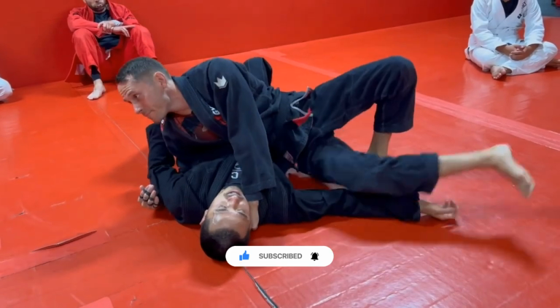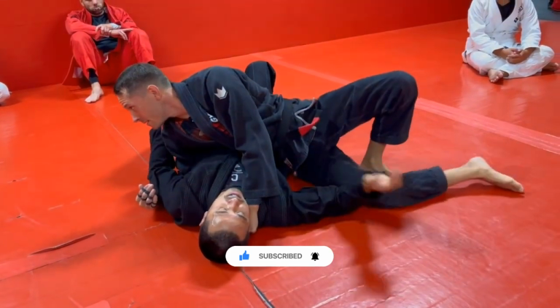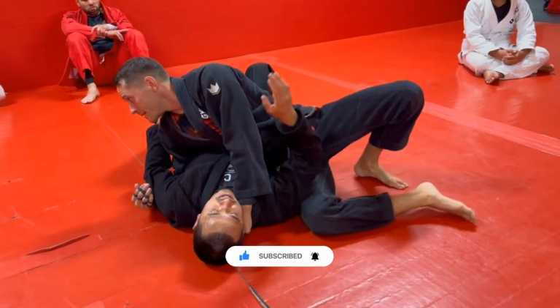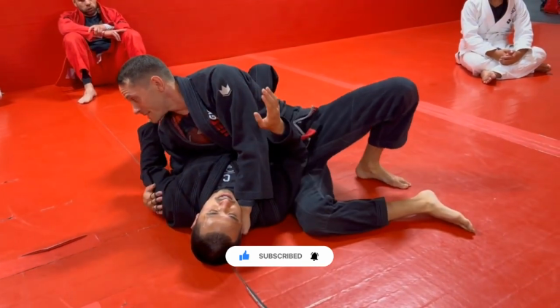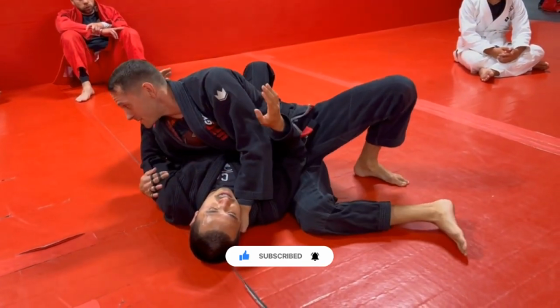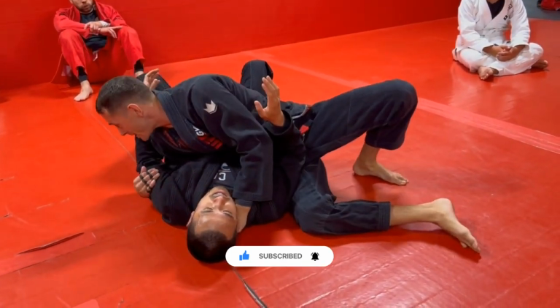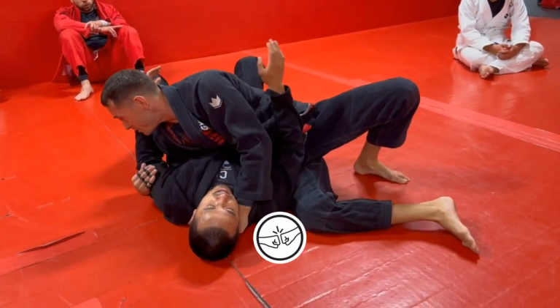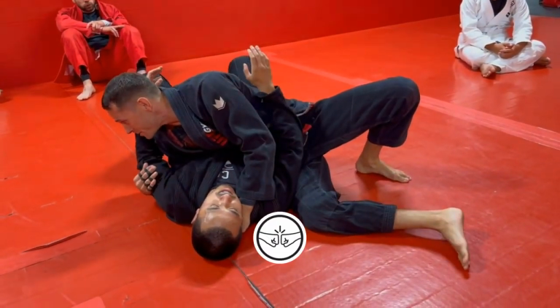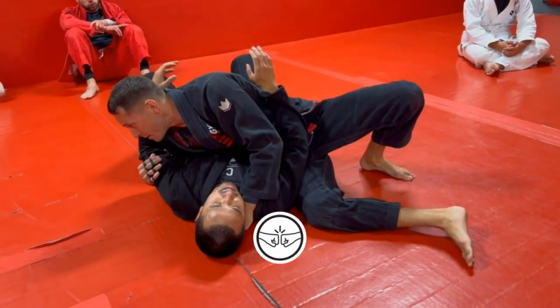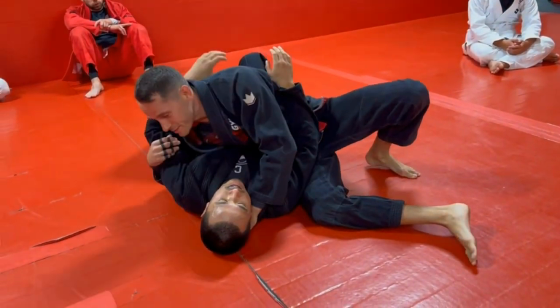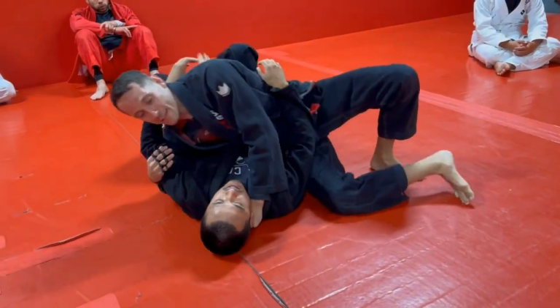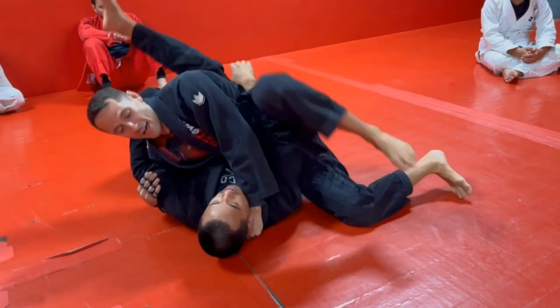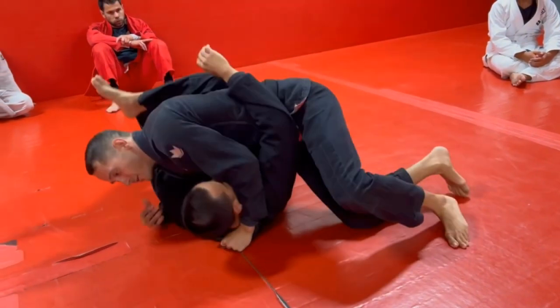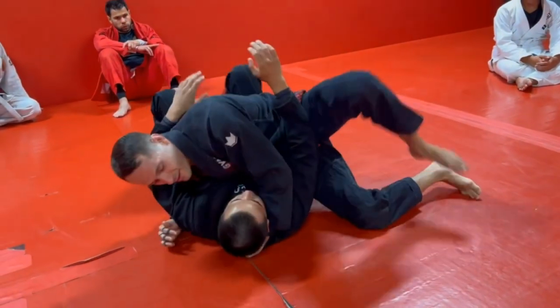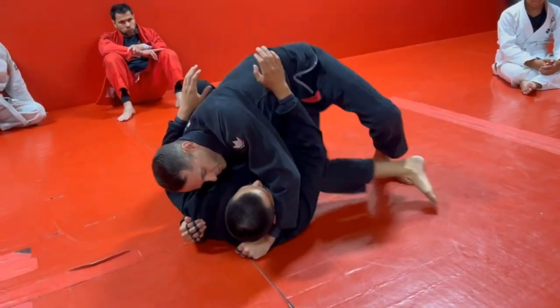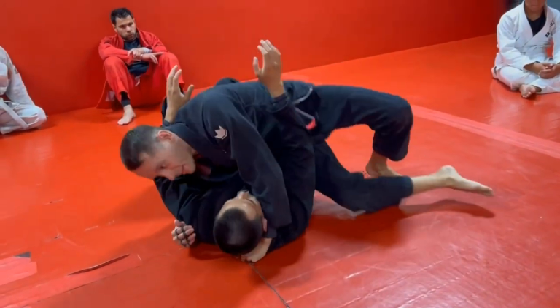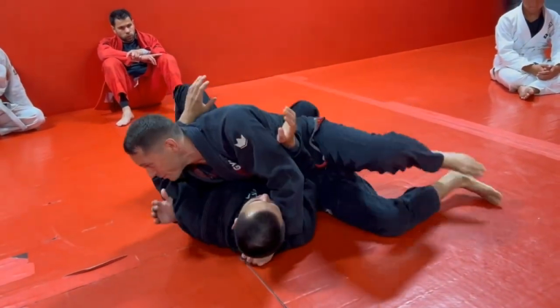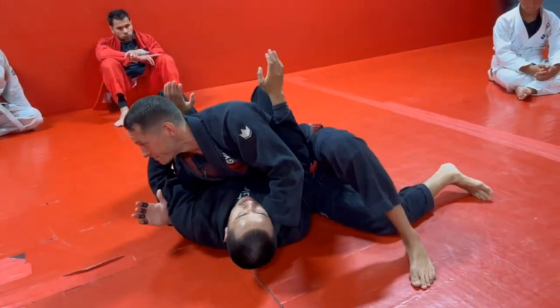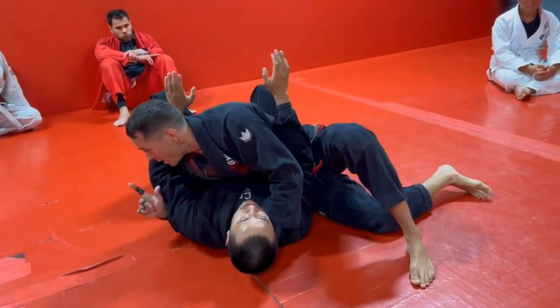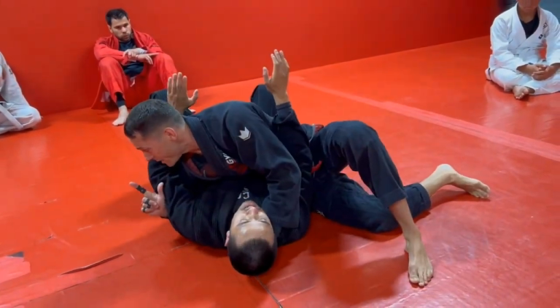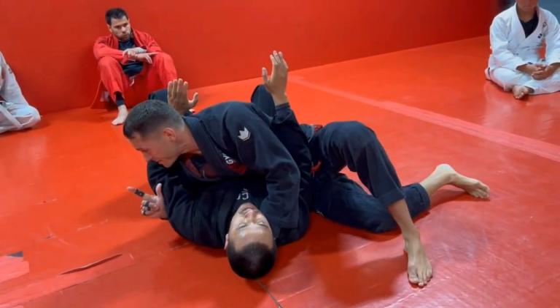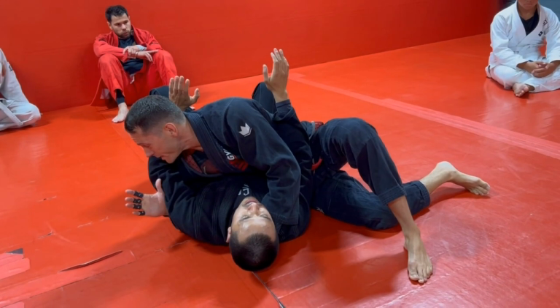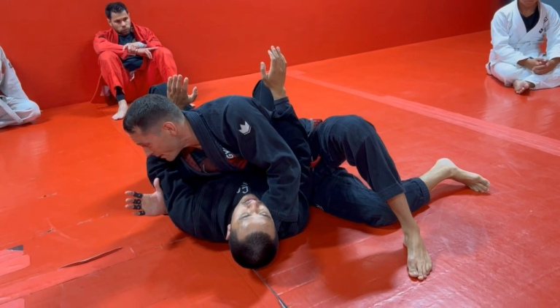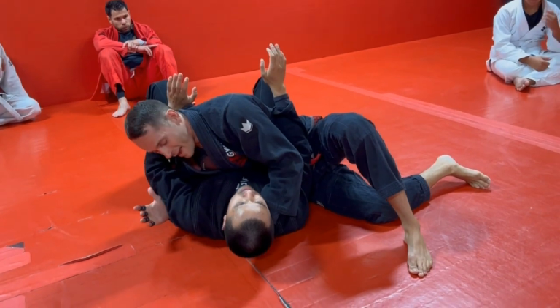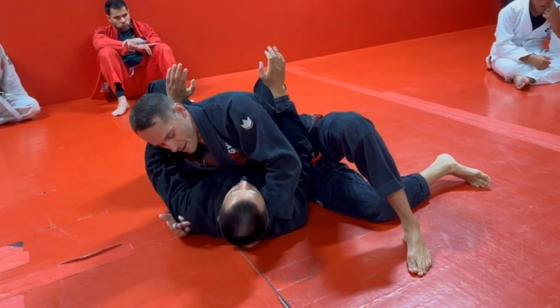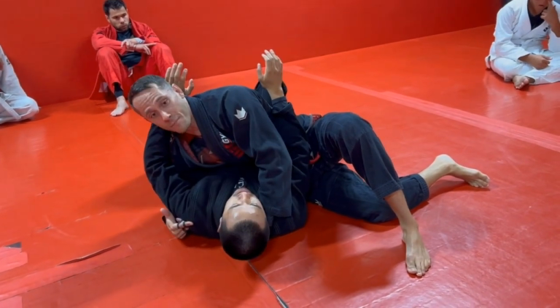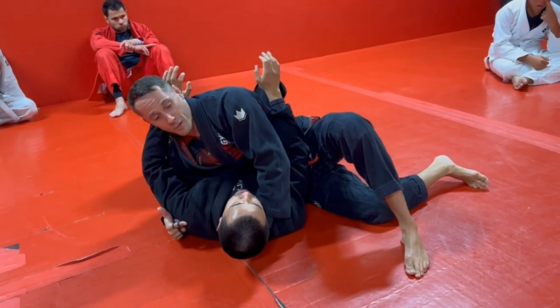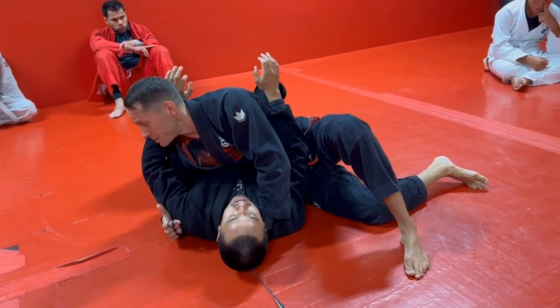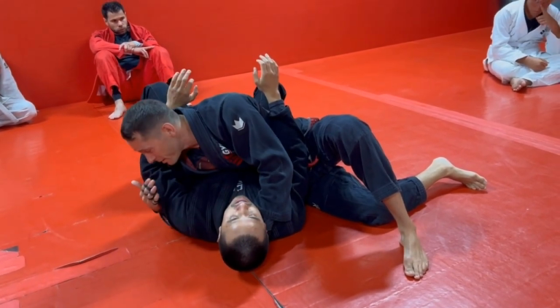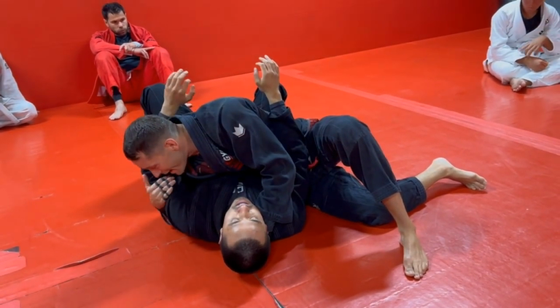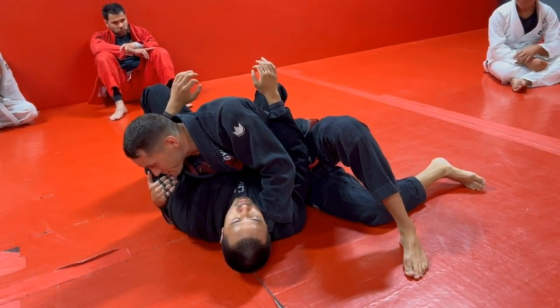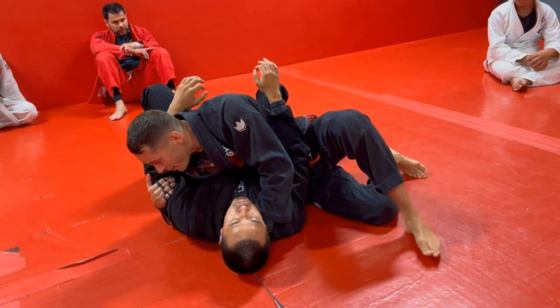But sometimes this guy is just real savvy — maybe you've caught him in this choke a couple times and he's just not letting you. There's nothing I can do to get my leg over his head. A good setup for this is to go knee on belly. I already have the thumb-in grip, so I just keep this grip.